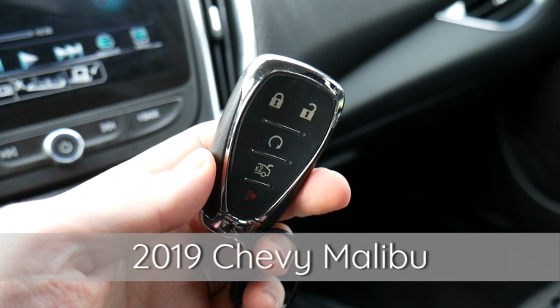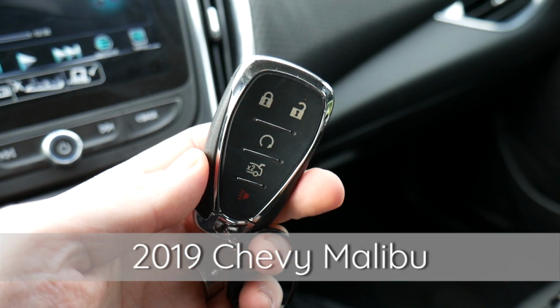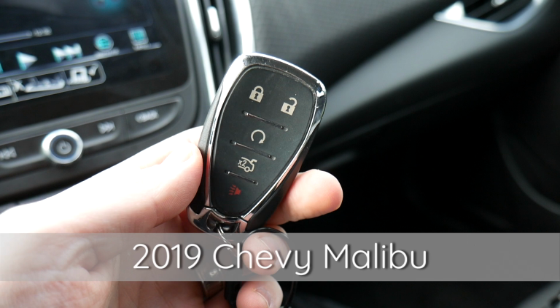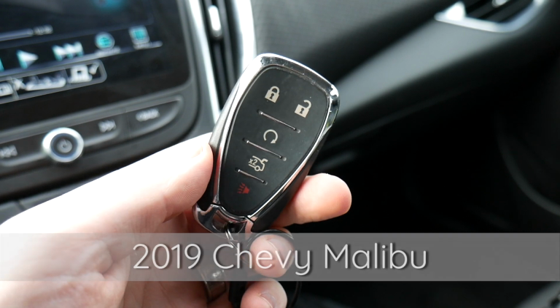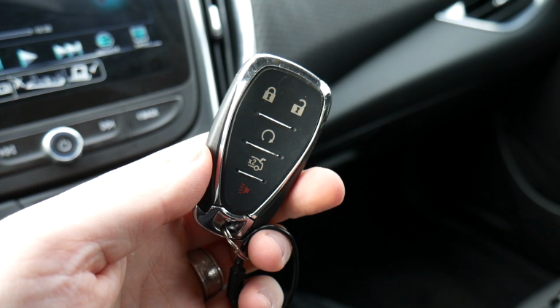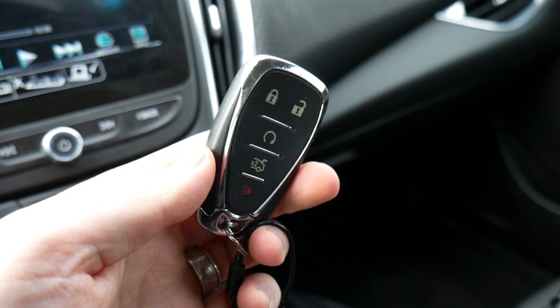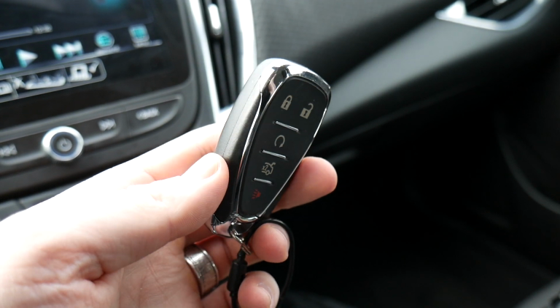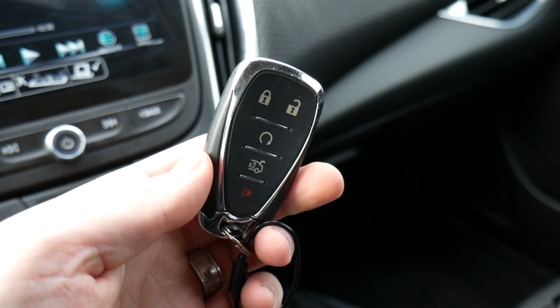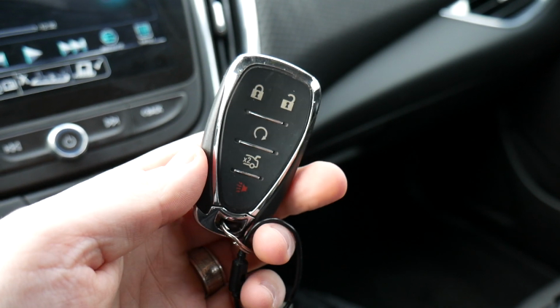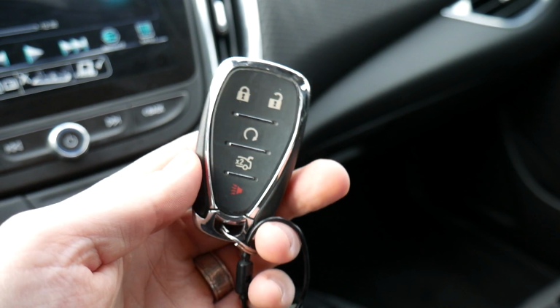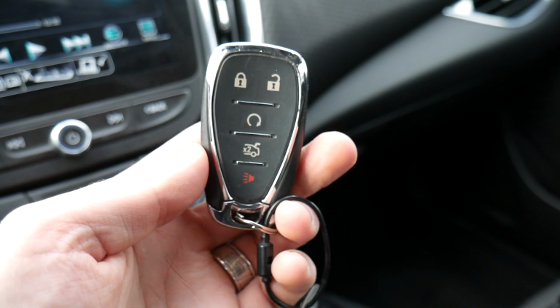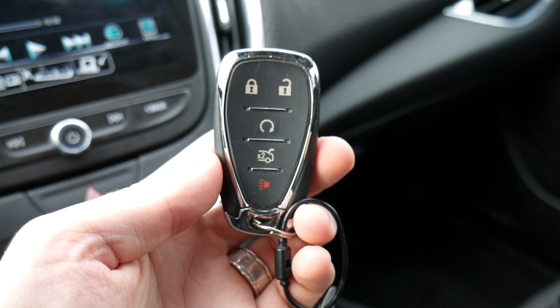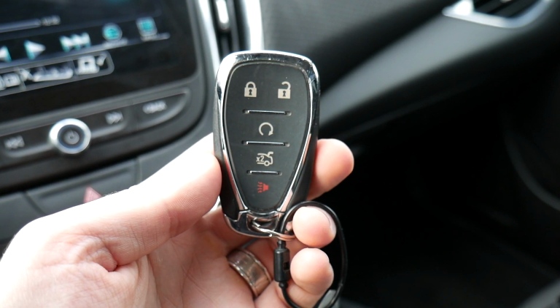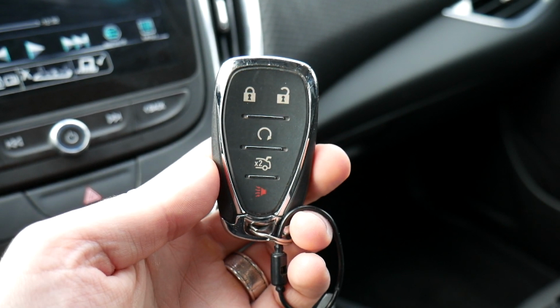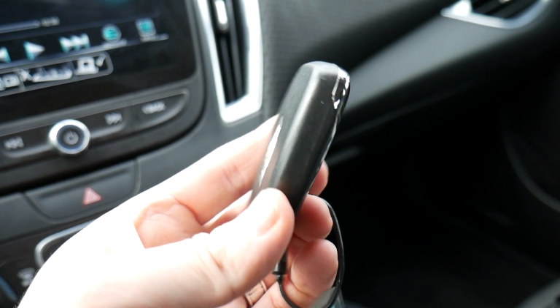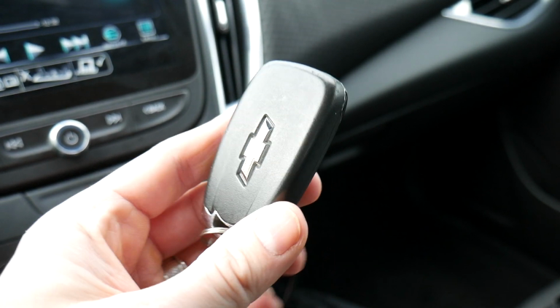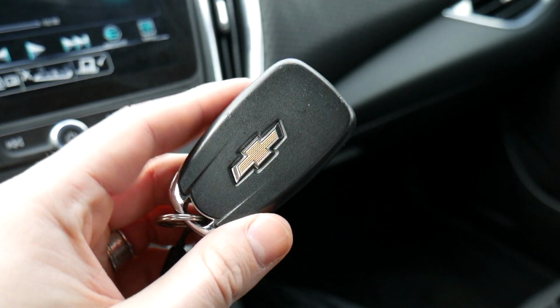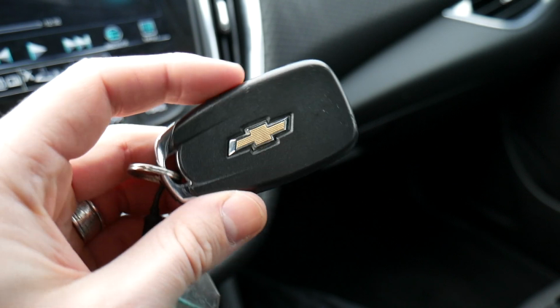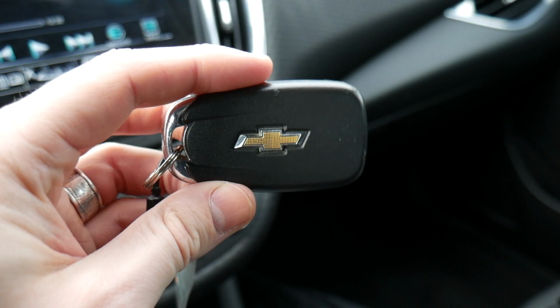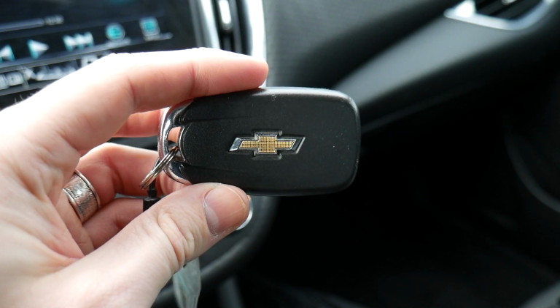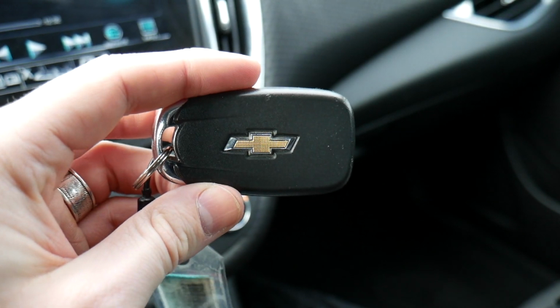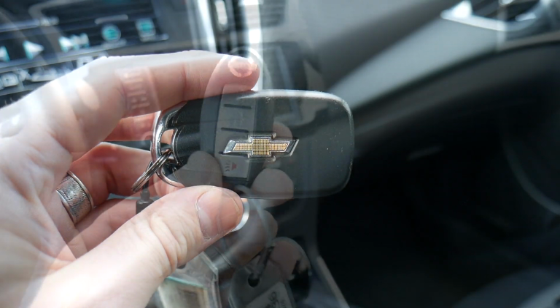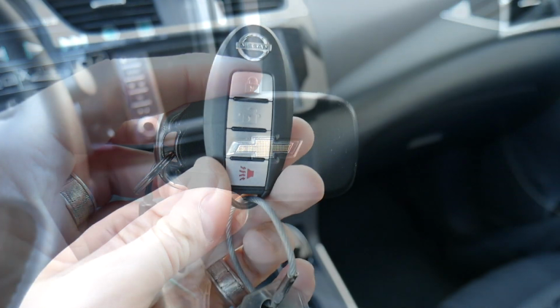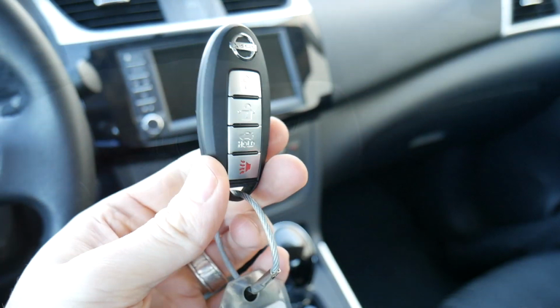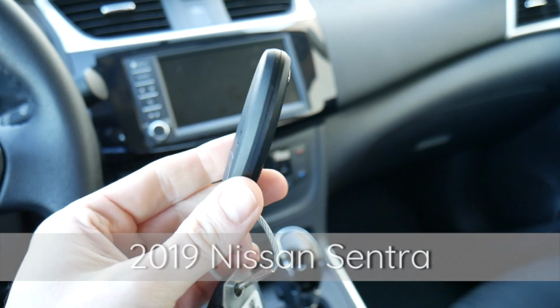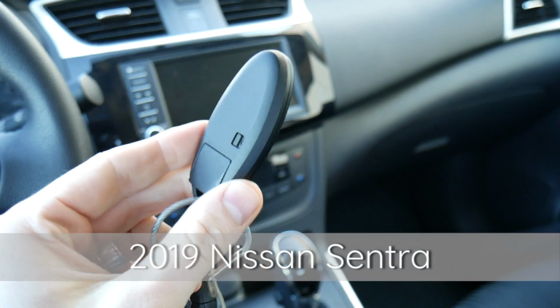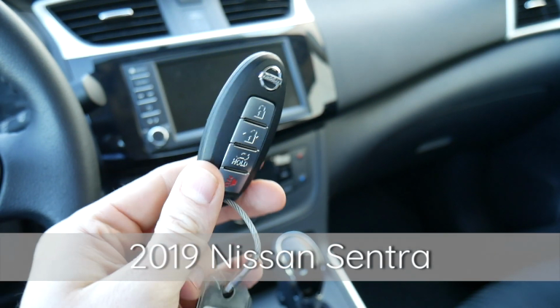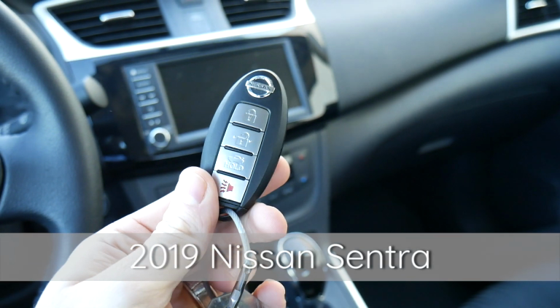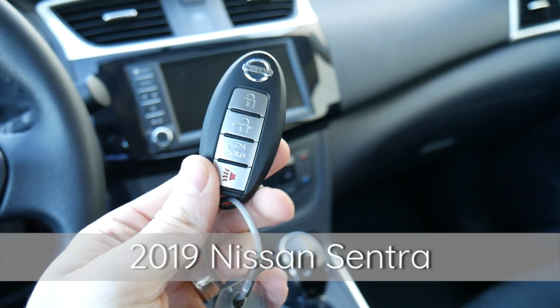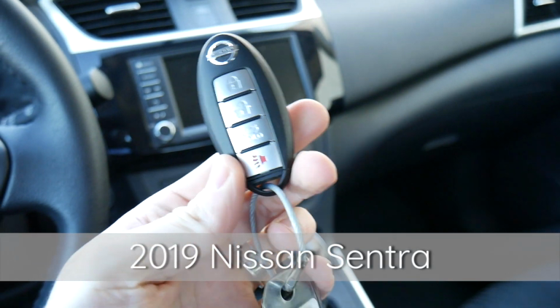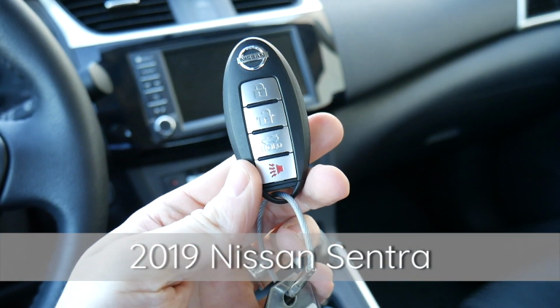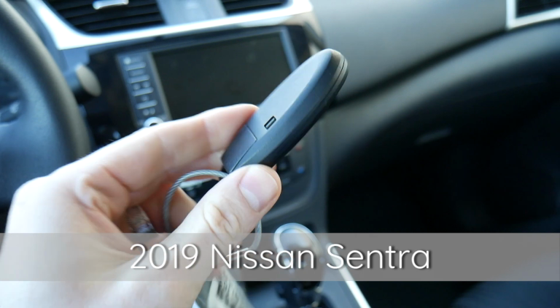After that we've got the 2019 Chevy Malibu key — this is one of my favorites. It's really heavy, it's actually got some metal on it, and the buttons don't really stick out, so it's got kind of a cool feel to it.